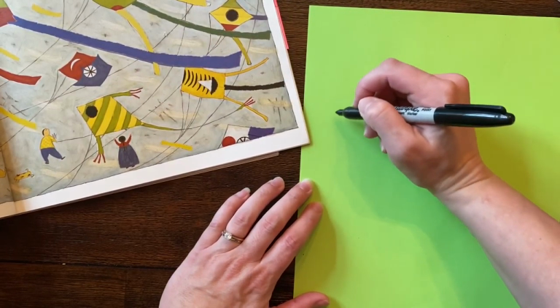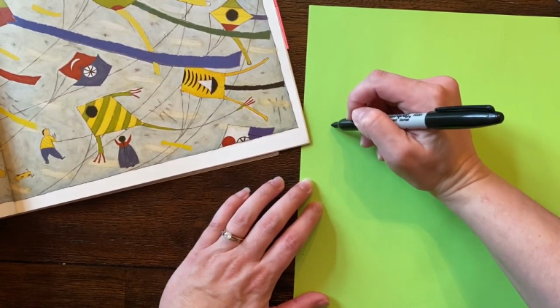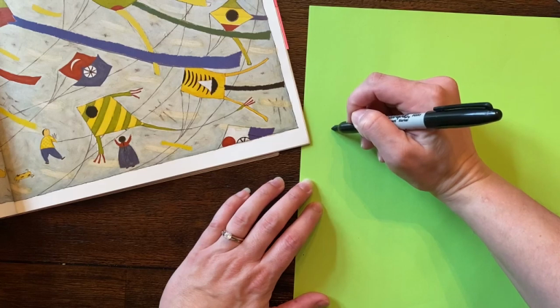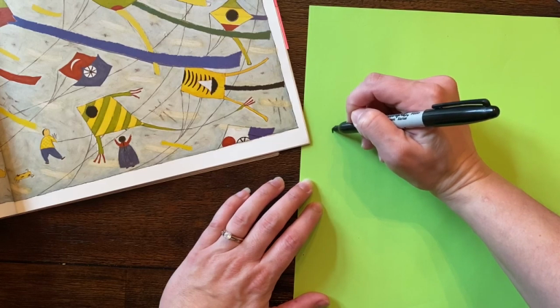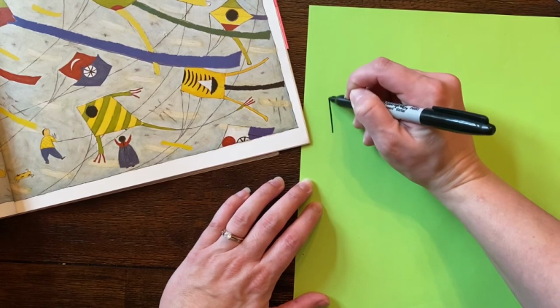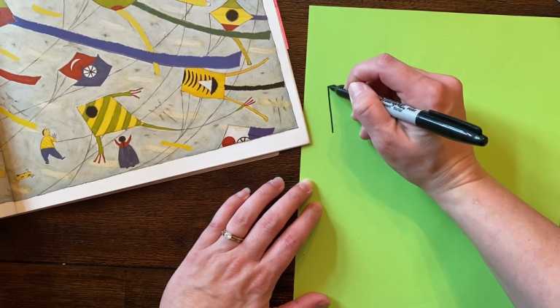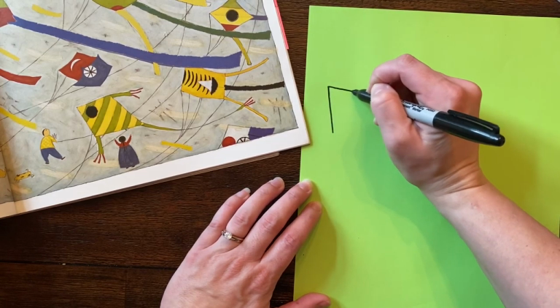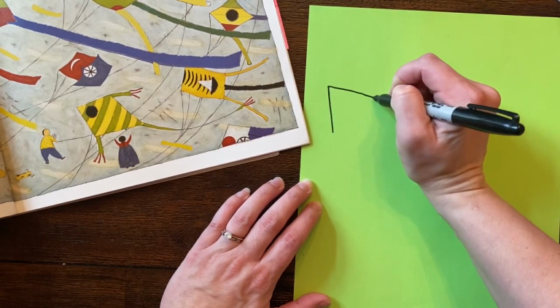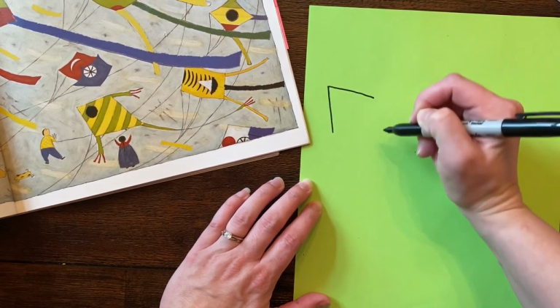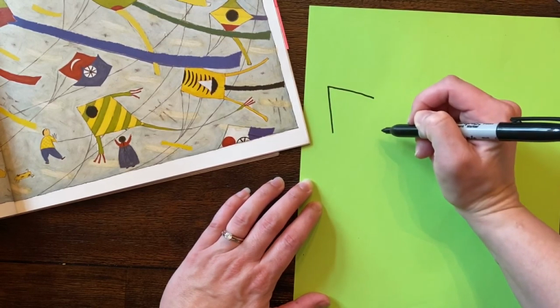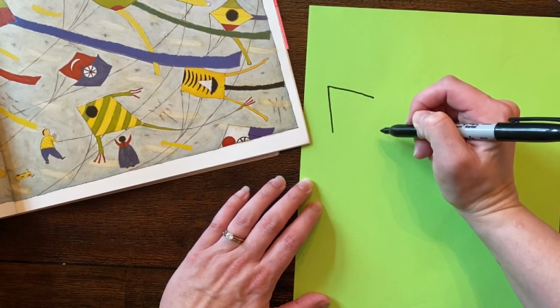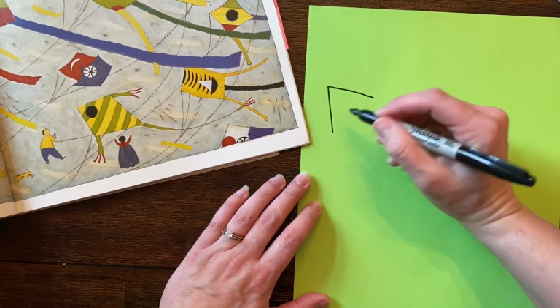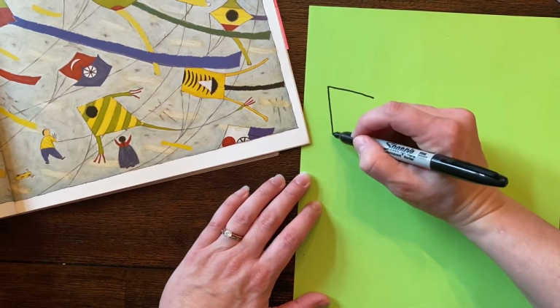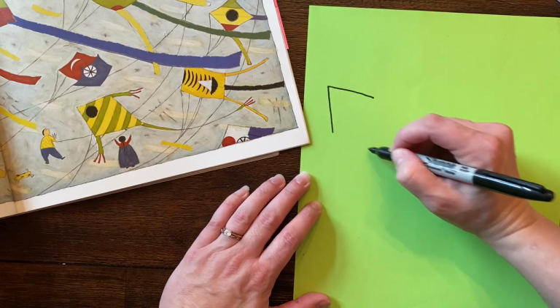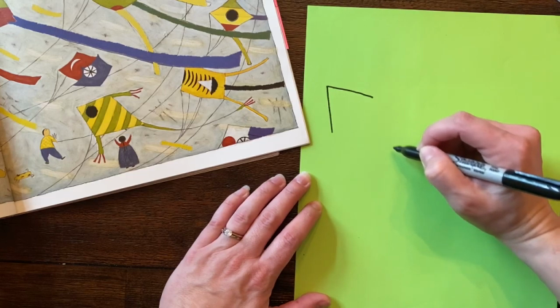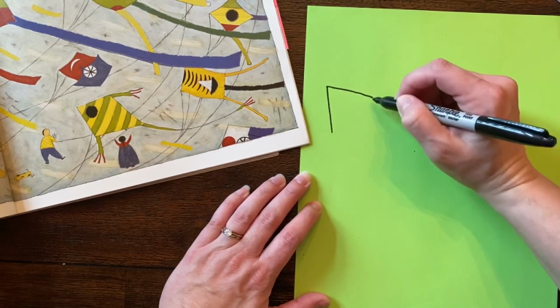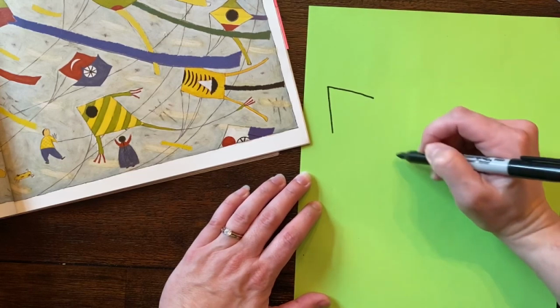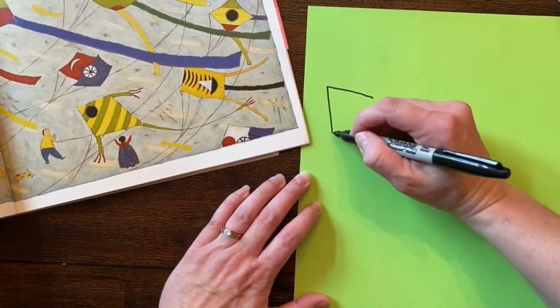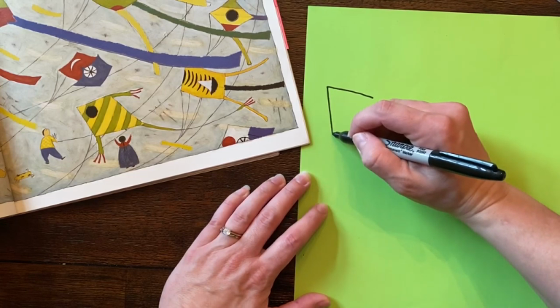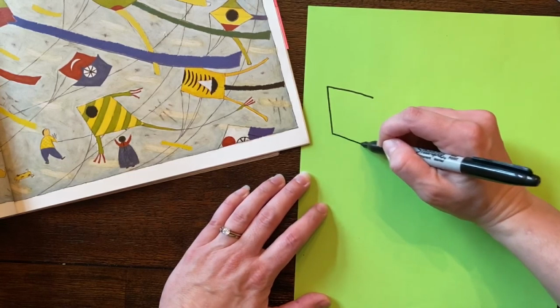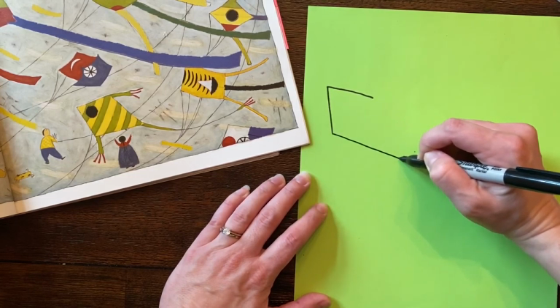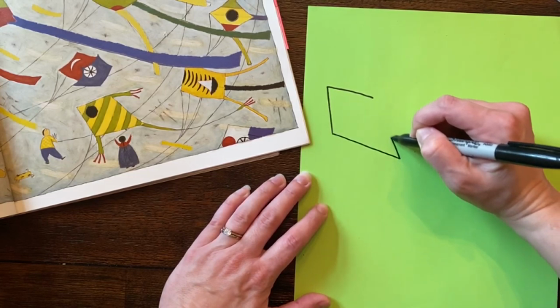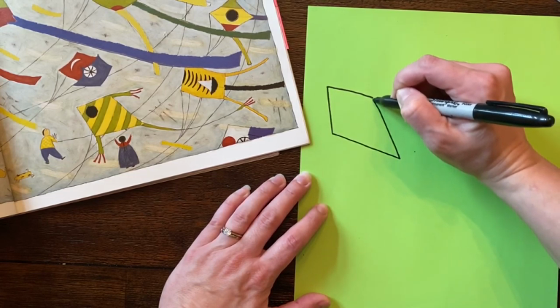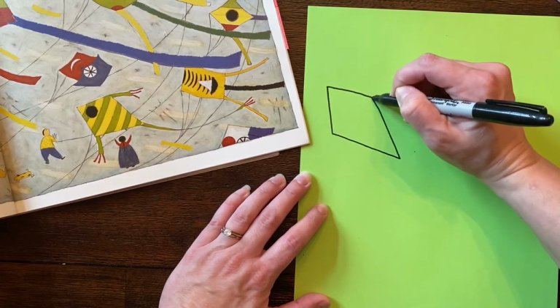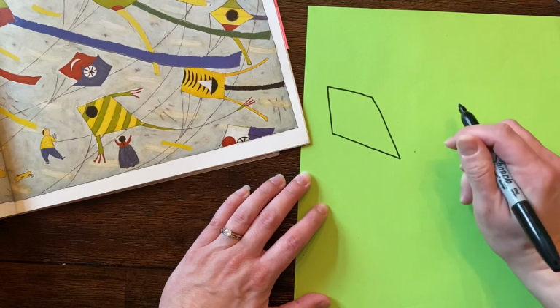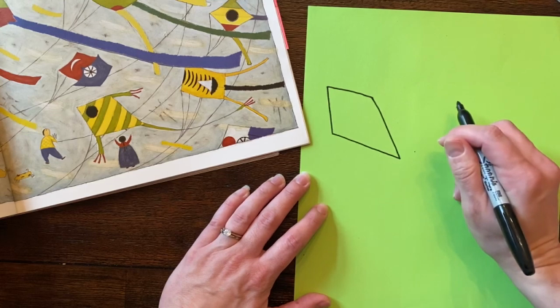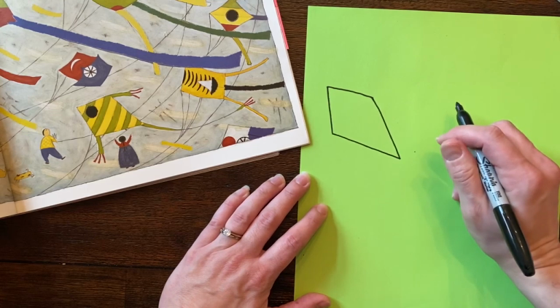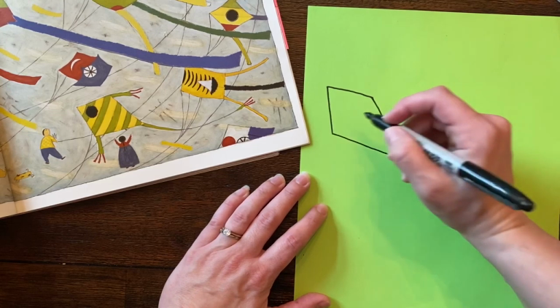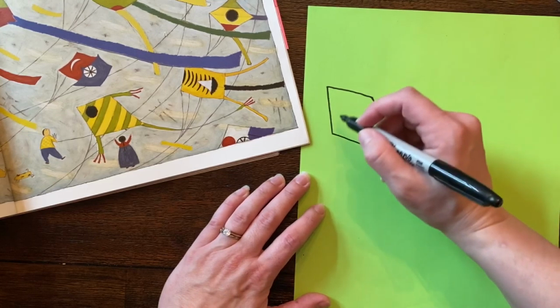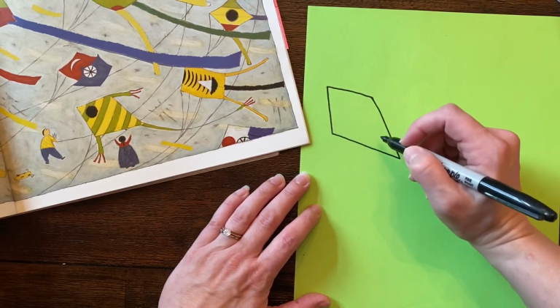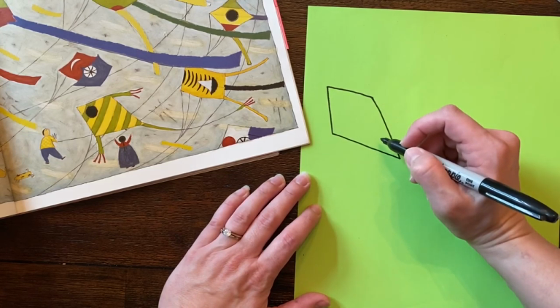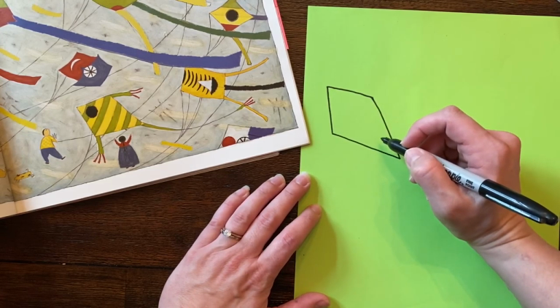The first one — I'm going to start with a mountain or an upside-down letter V, and then I'm going to connect this with kind of a skinnier V, going down and up. And I've made my diamond shape. Yours might not look just like that — that's okay.